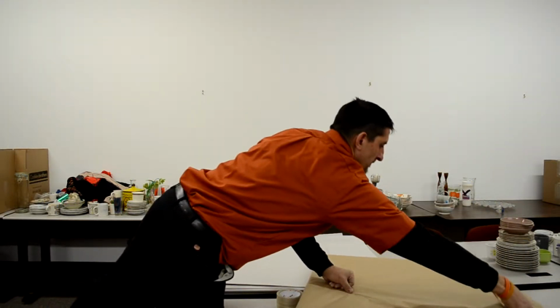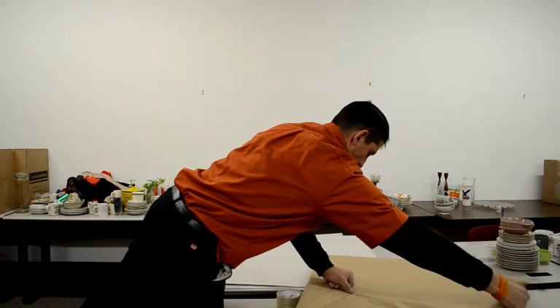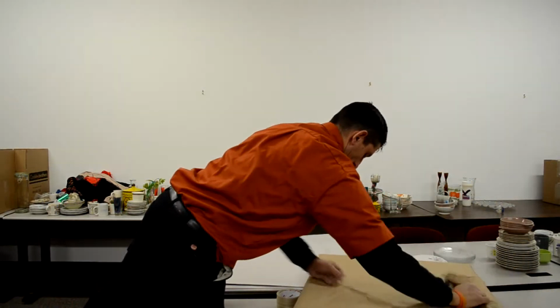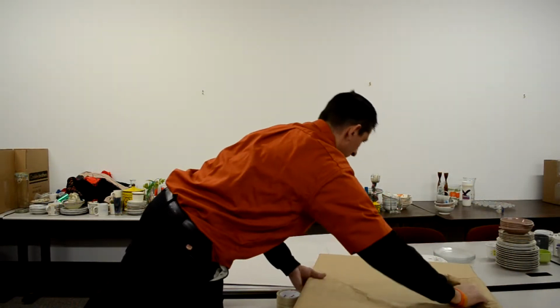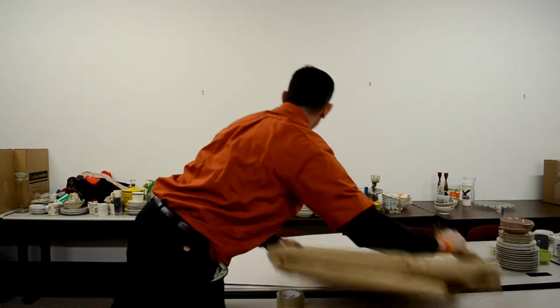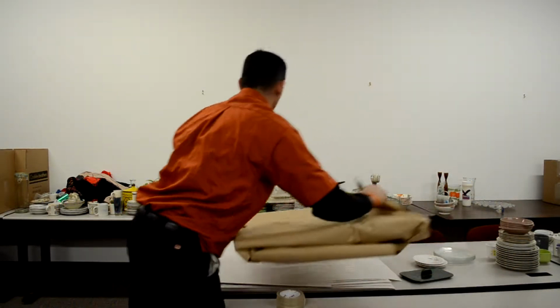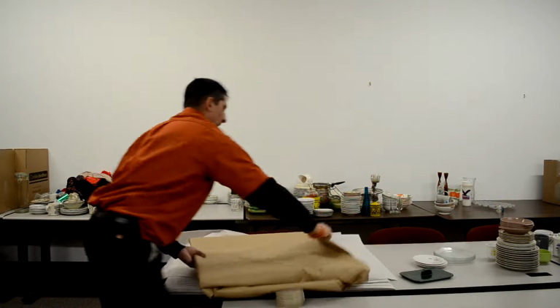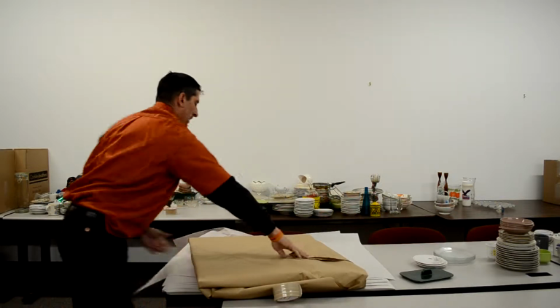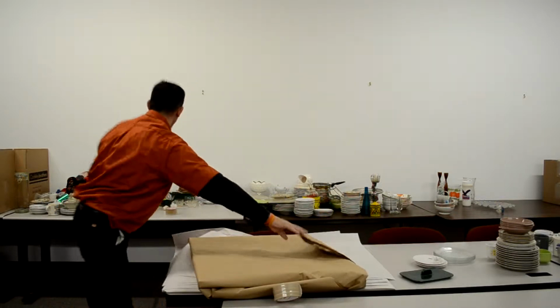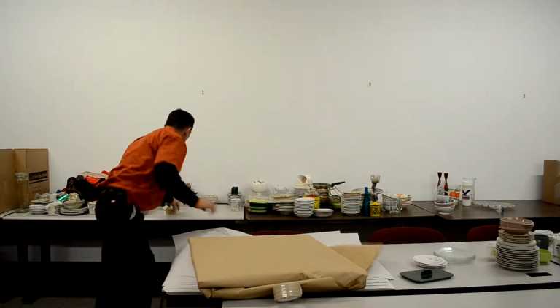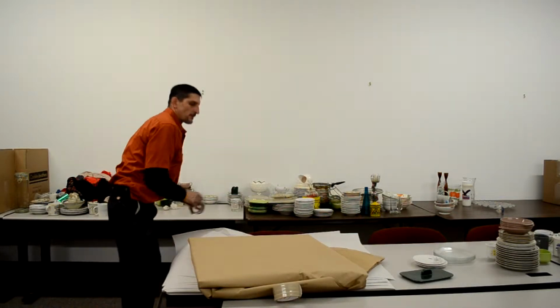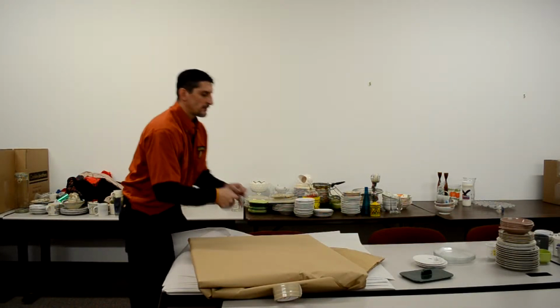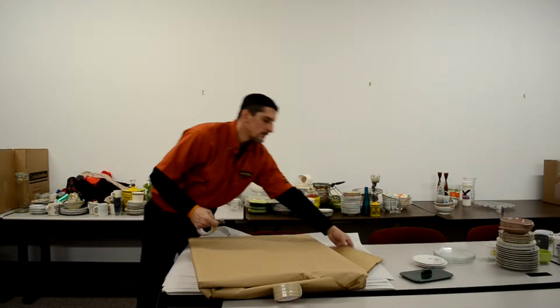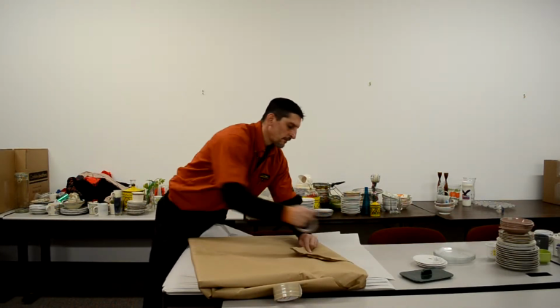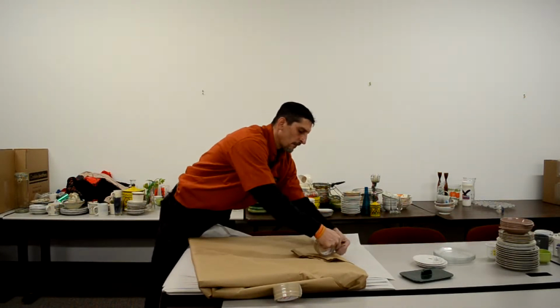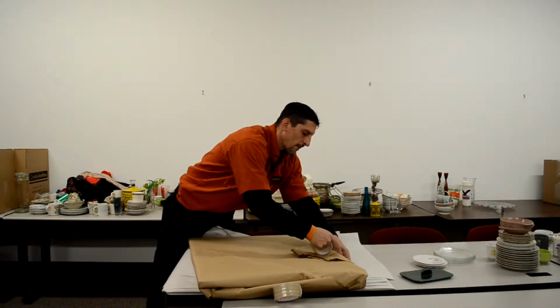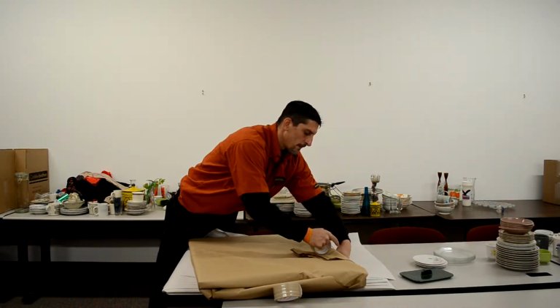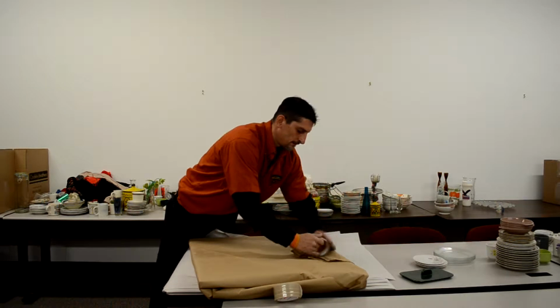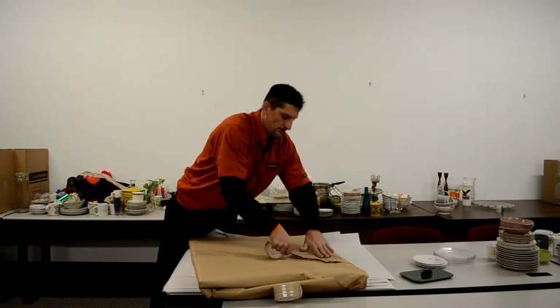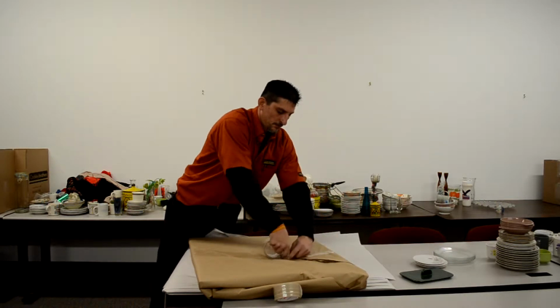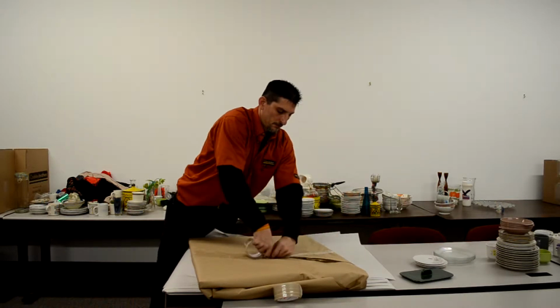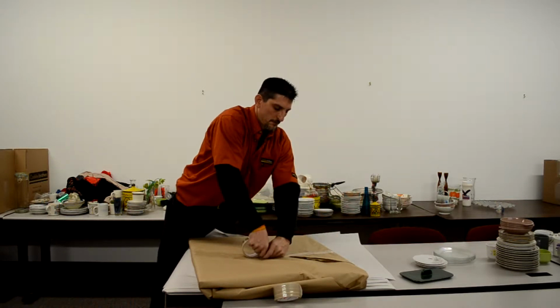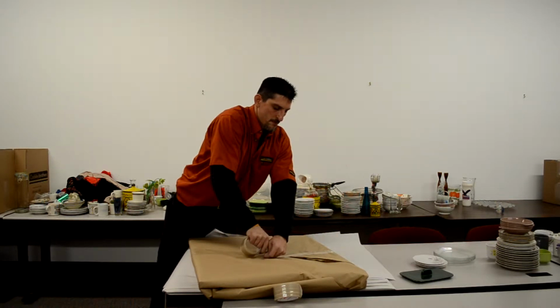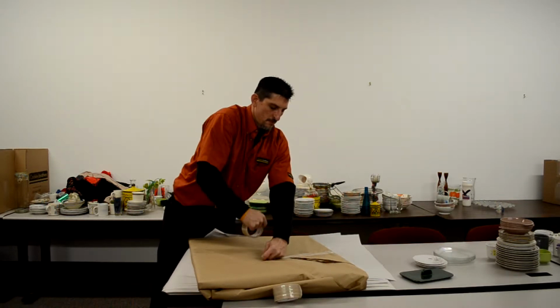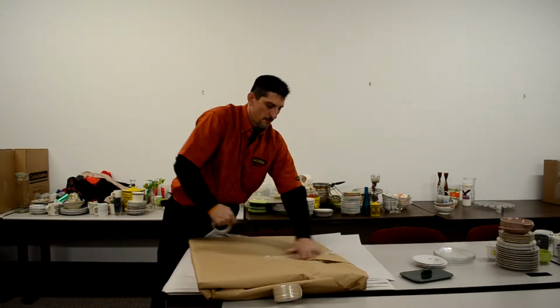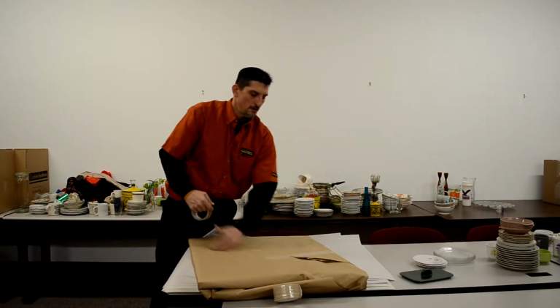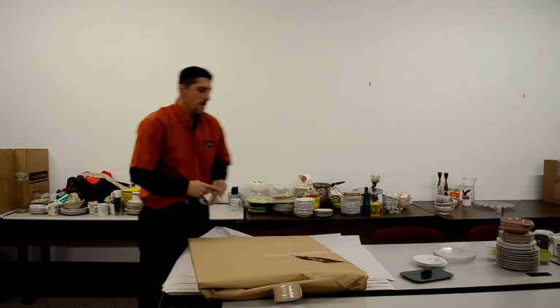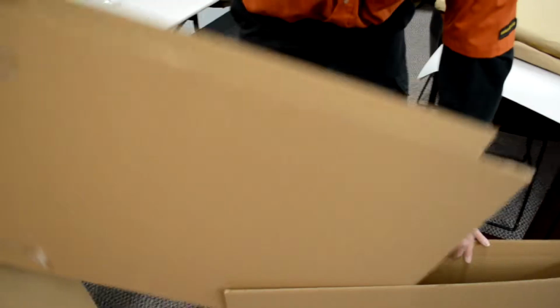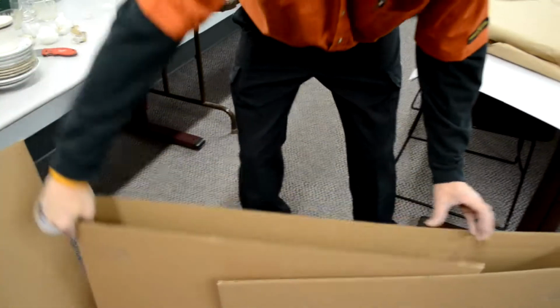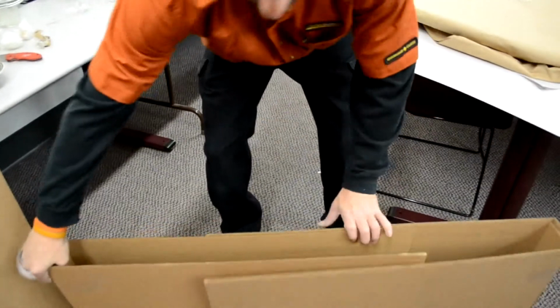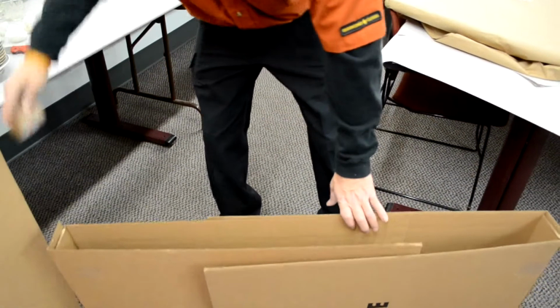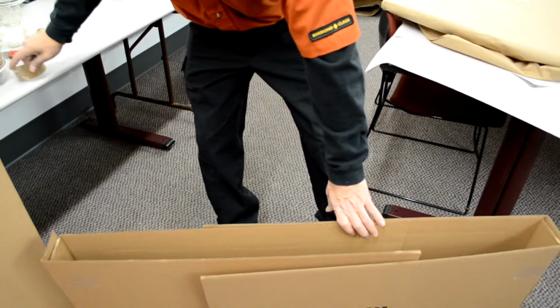making sure to offset it so that you can get the width of the item that you will be placing inside. Also make sure that the two open ends of the boxes face each other. This ensures that the outer edges of the box are your sealed ends.